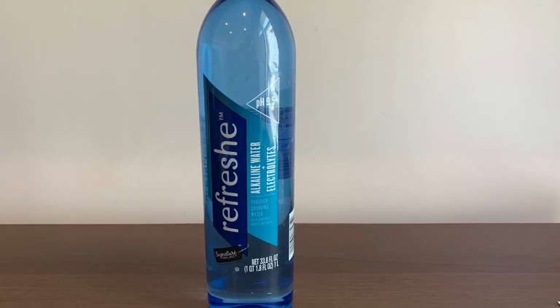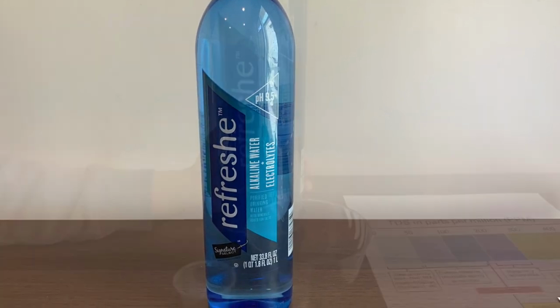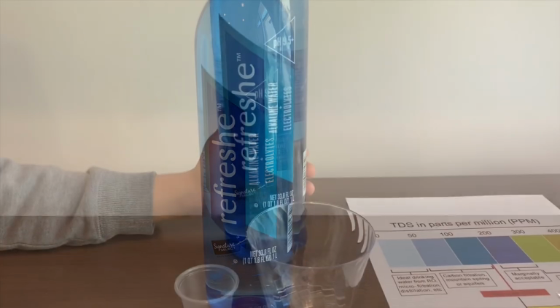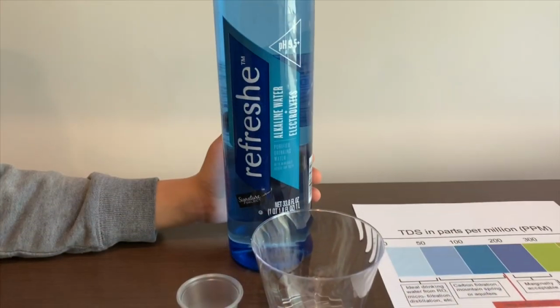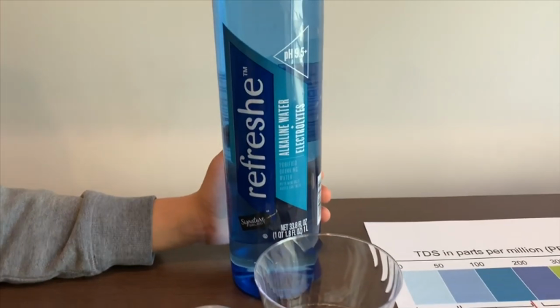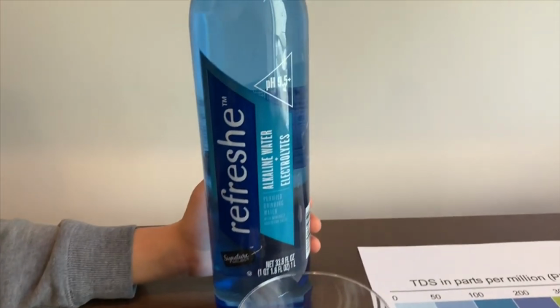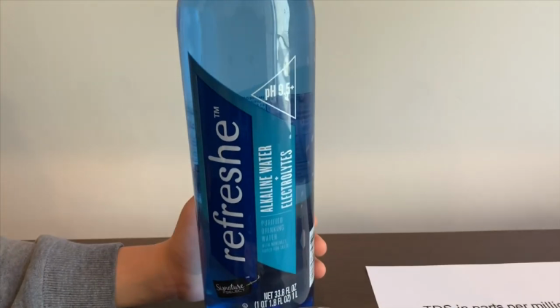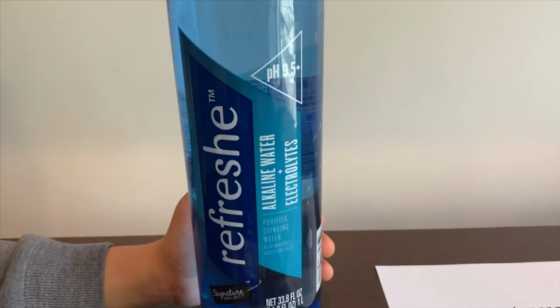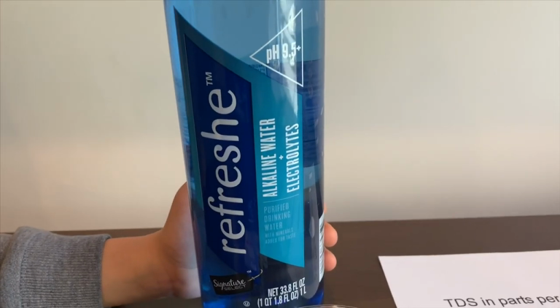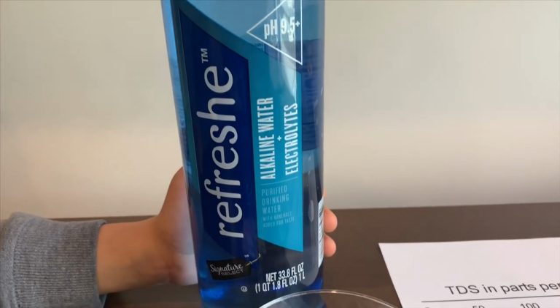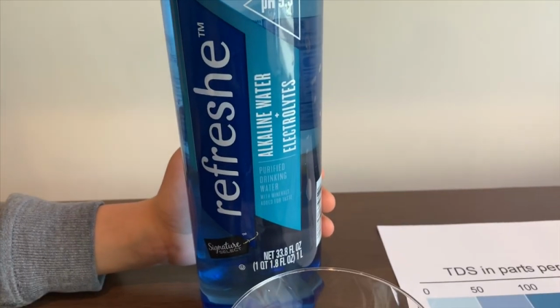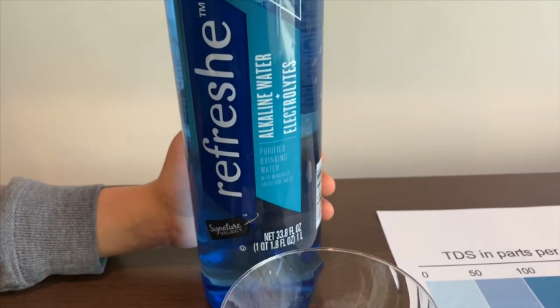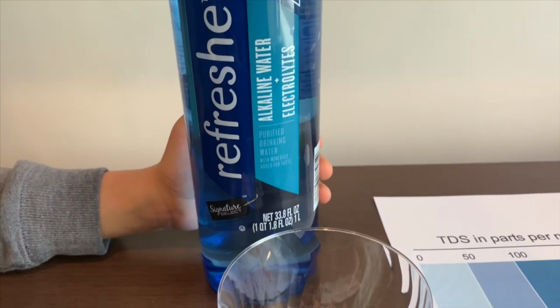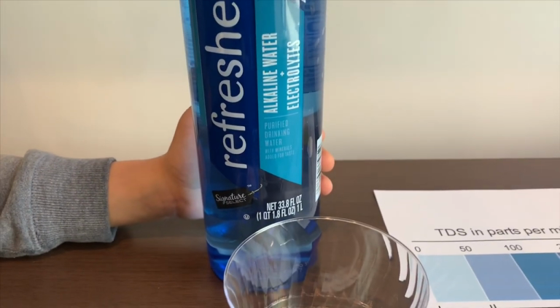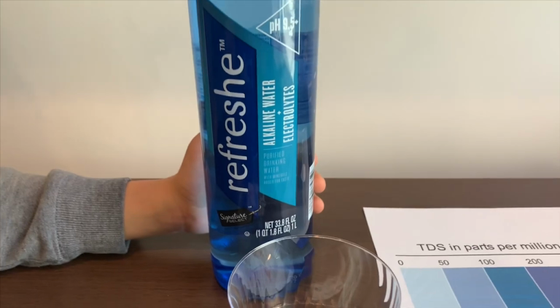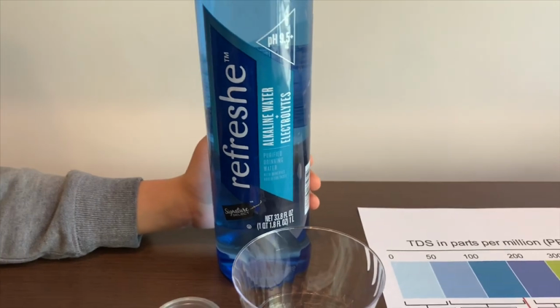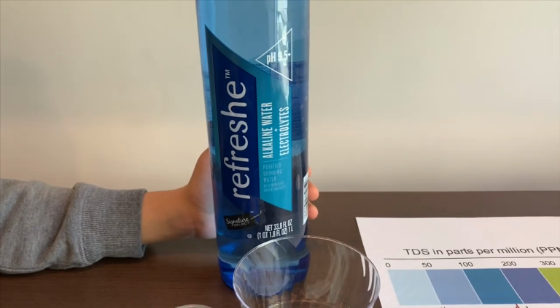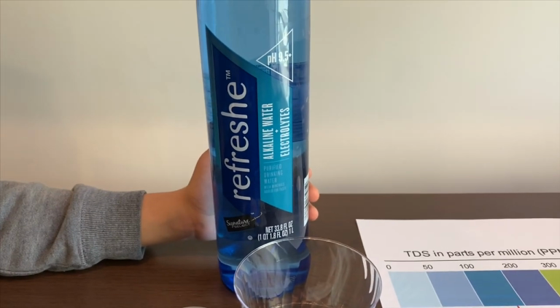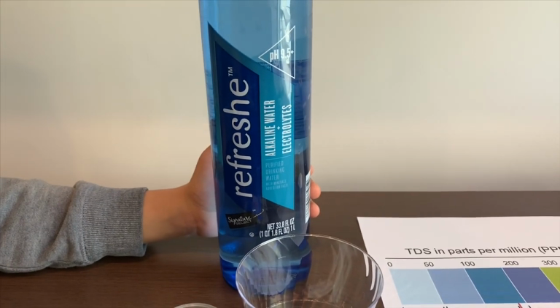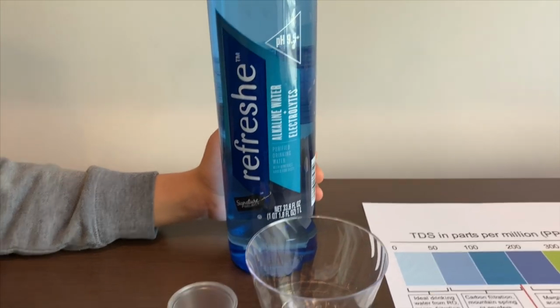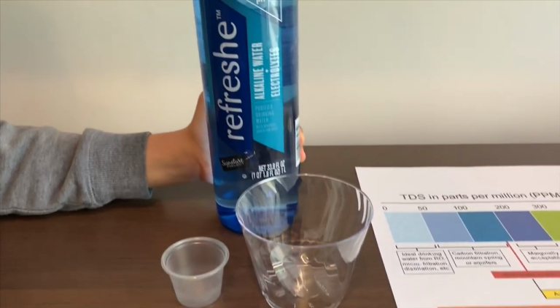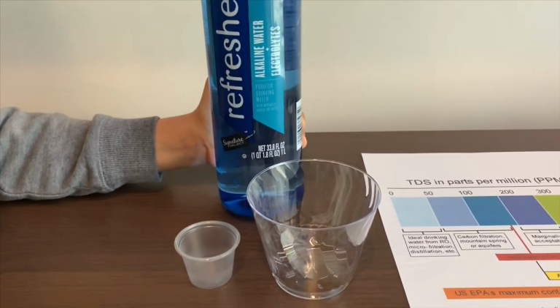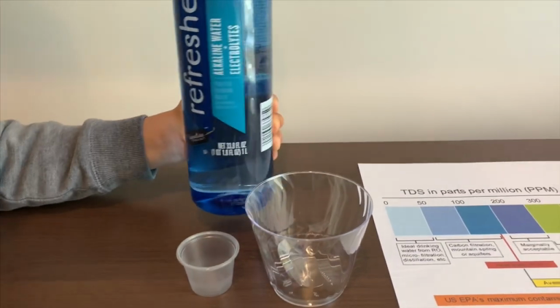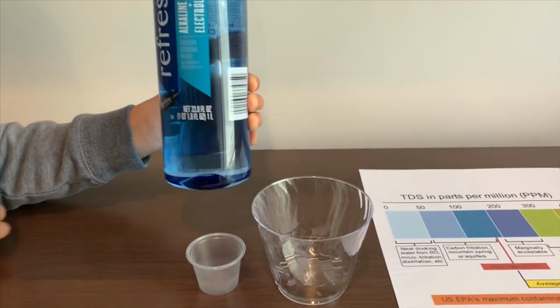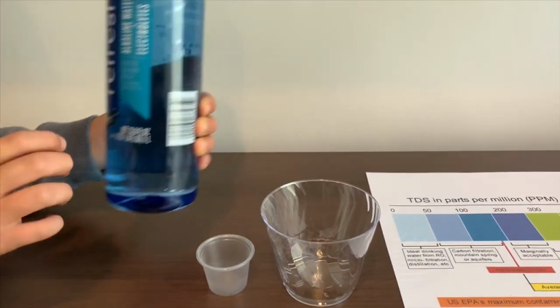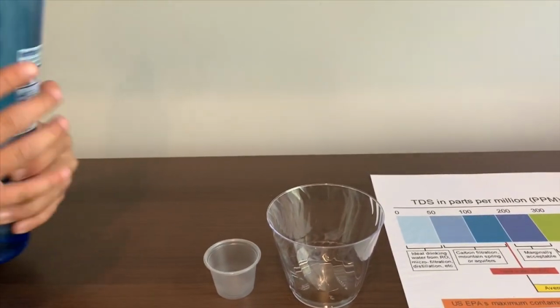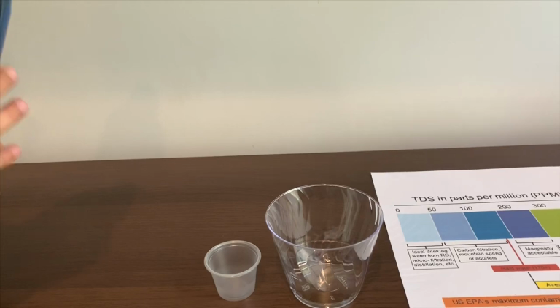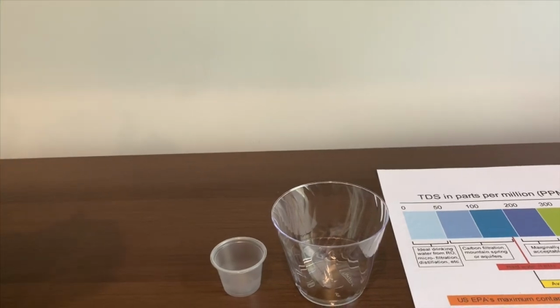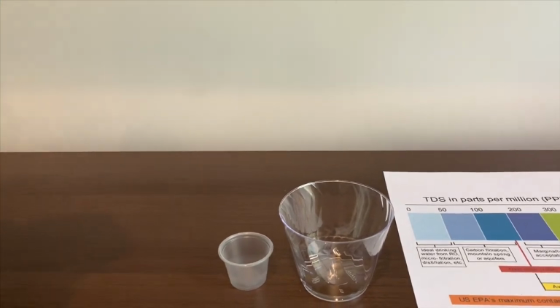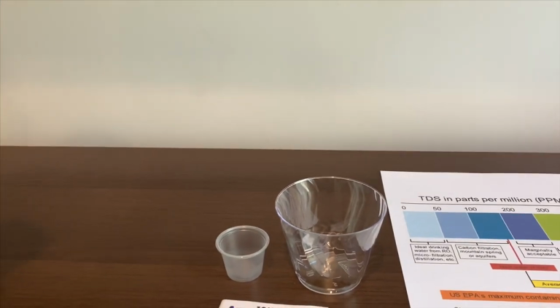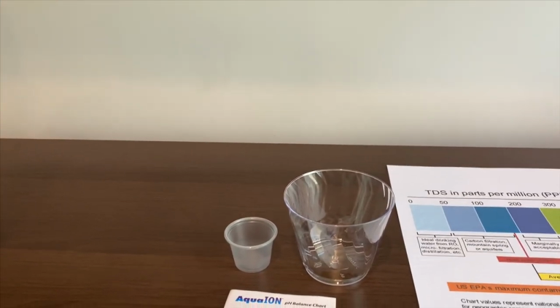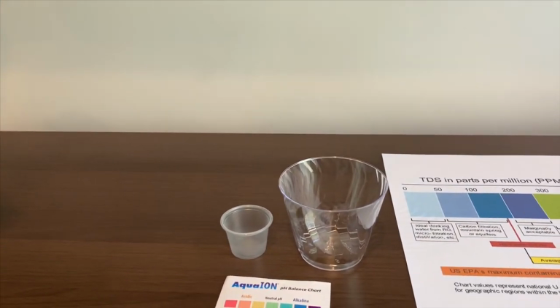This is a fresh purified alkaline water. It costs $1.49 and it's pH 9.5 or higher. Let's find out with our pH and TDS tester. Let's pour some water in.